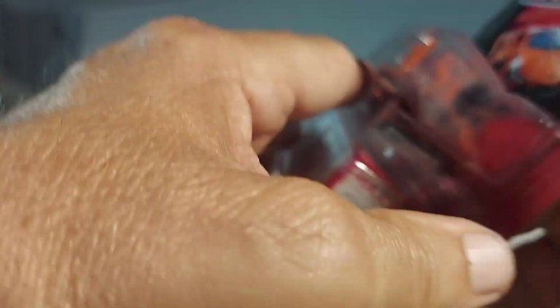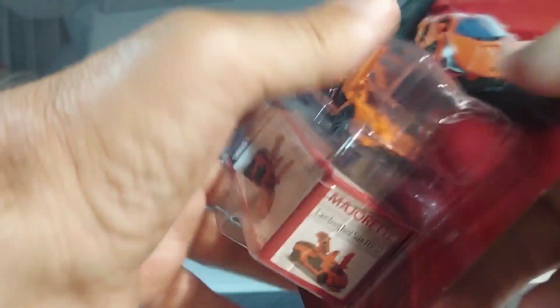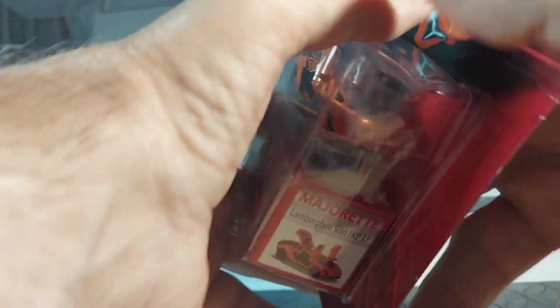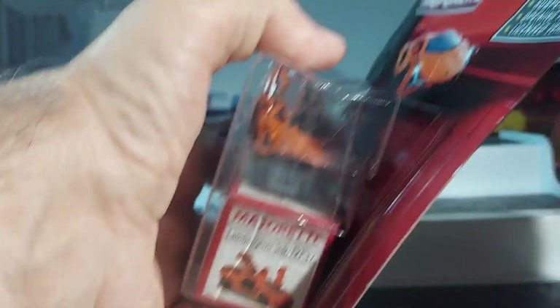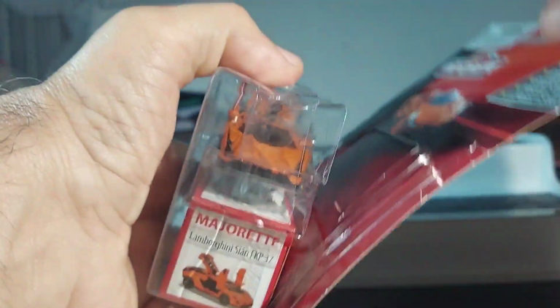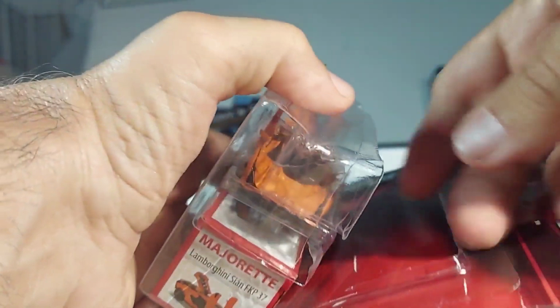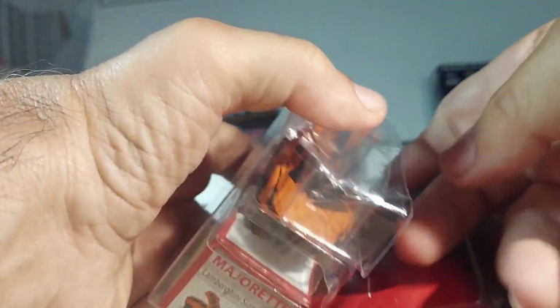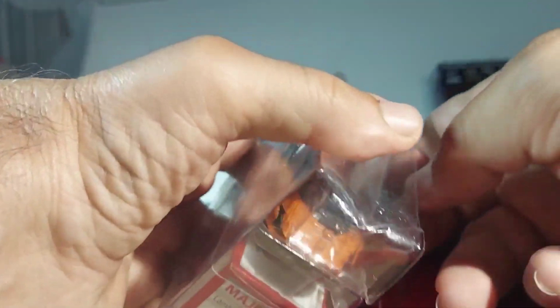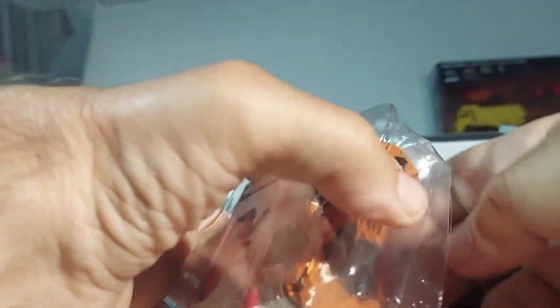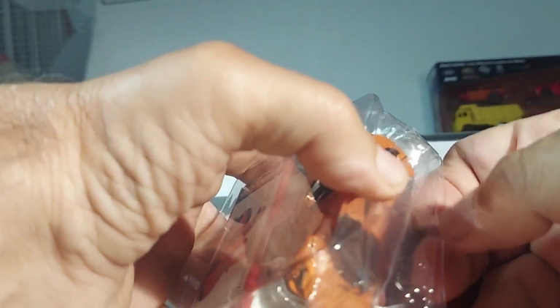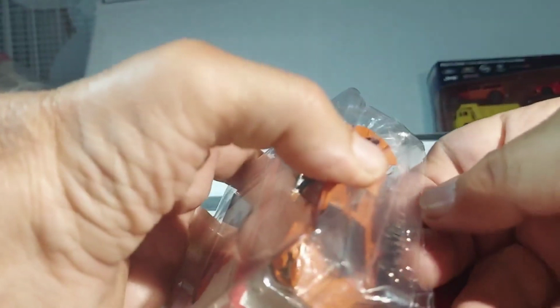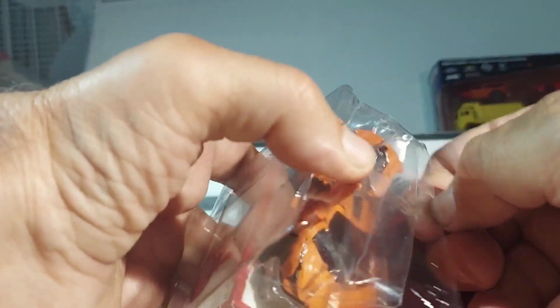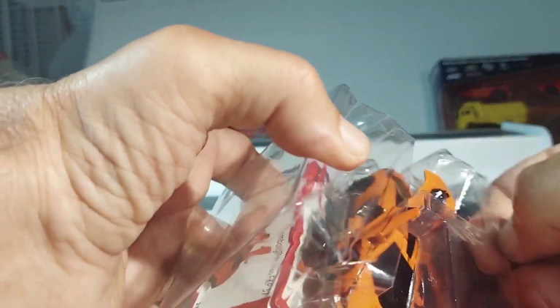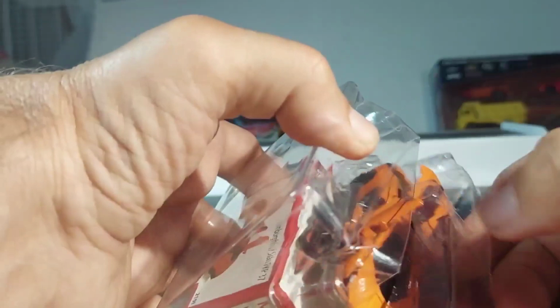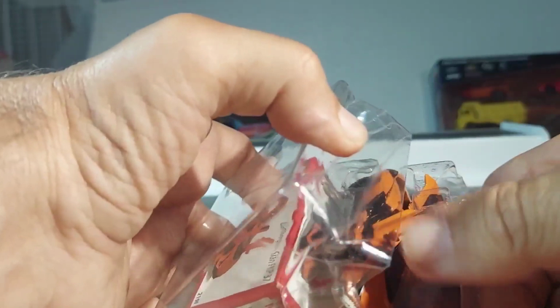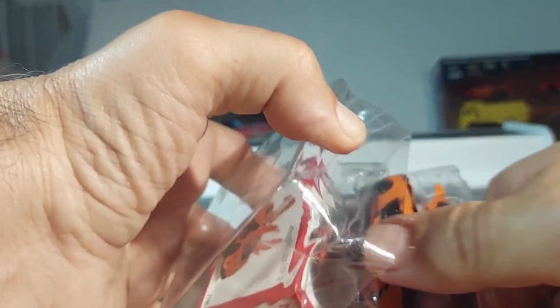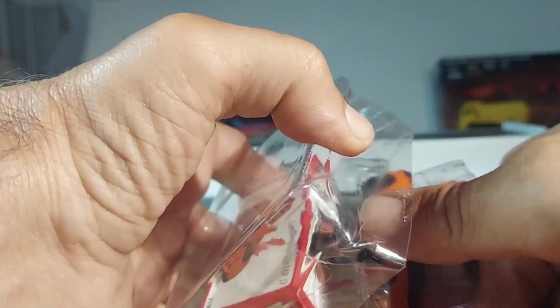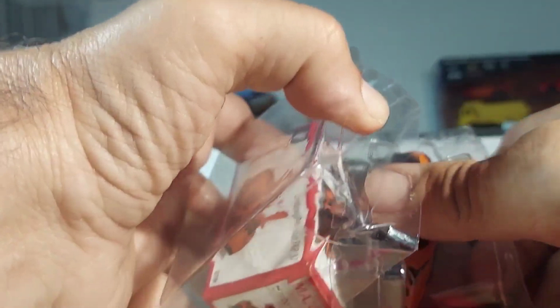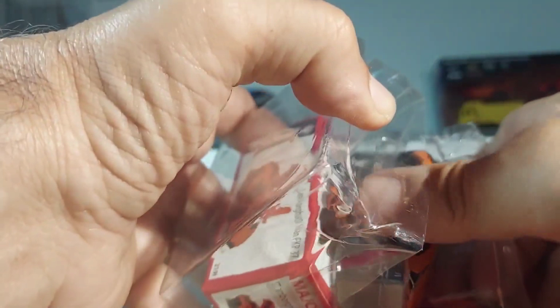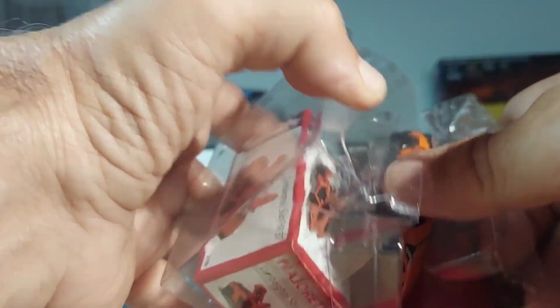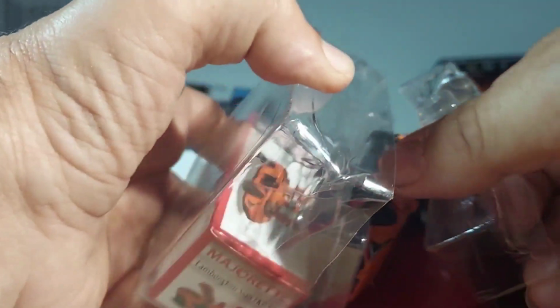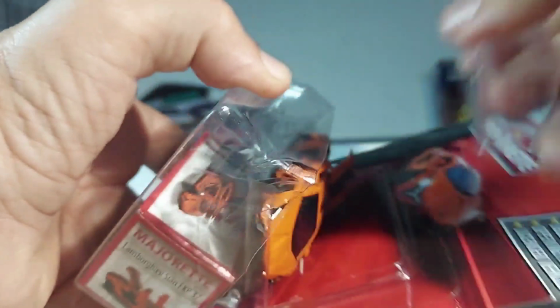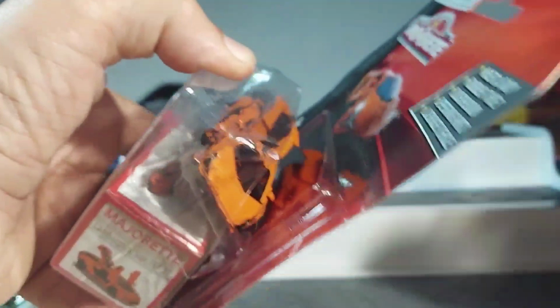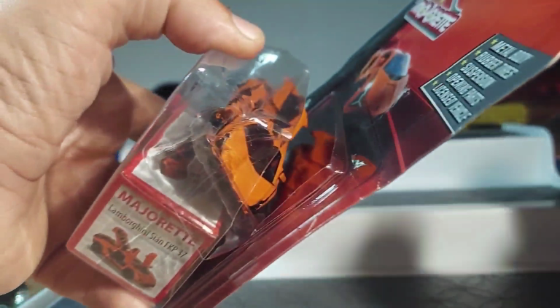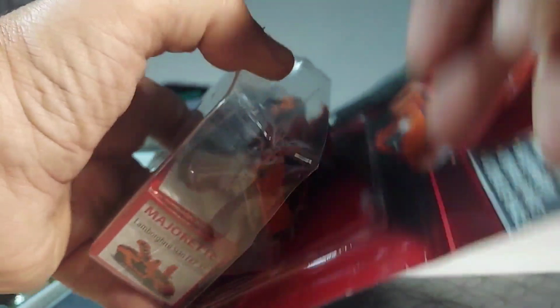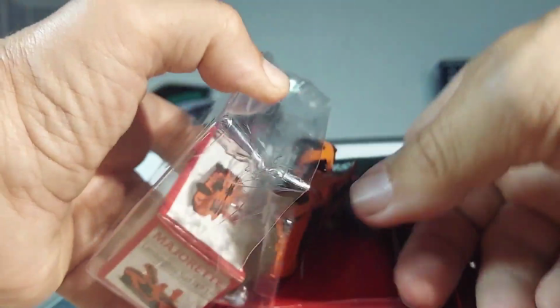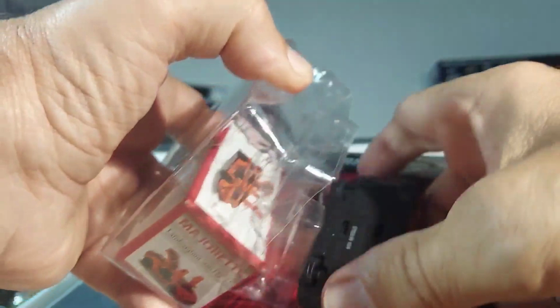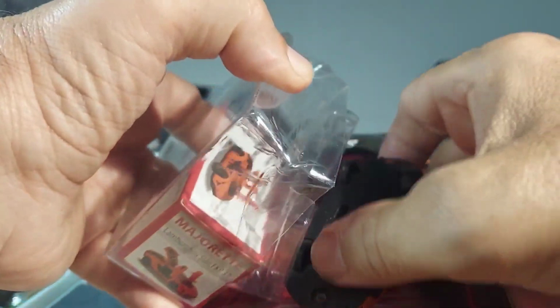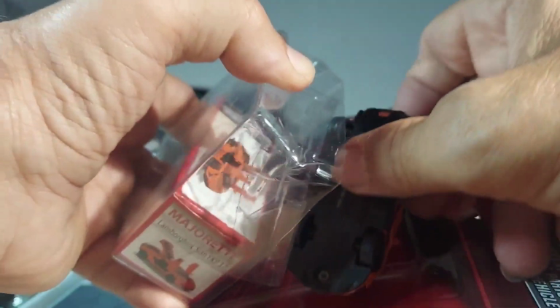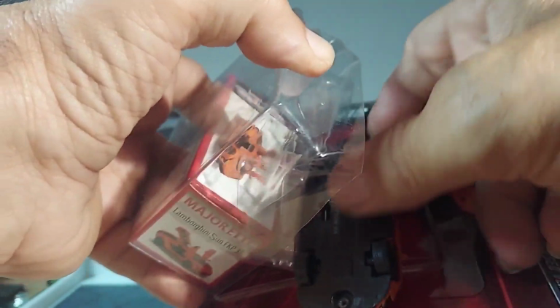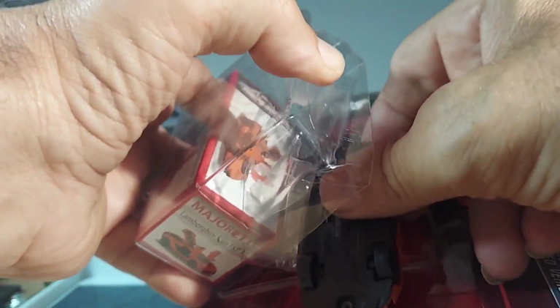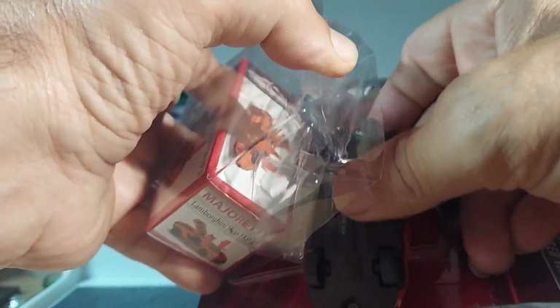You know, when I see these in the store, I go, okay, I haven't seen that one before. This one looks interesting. So let's take it out and look at it.